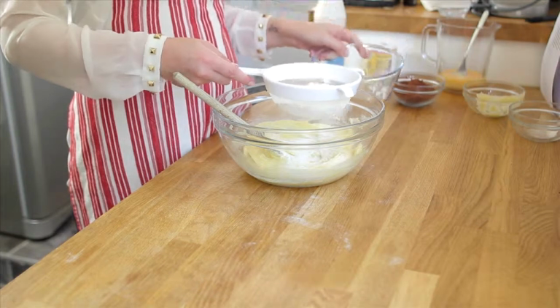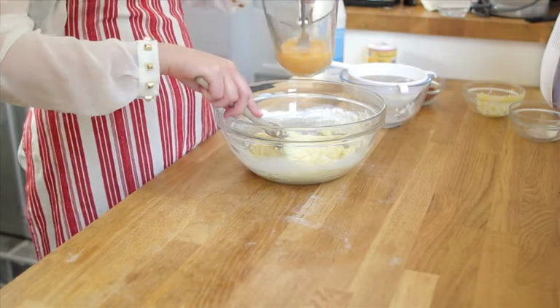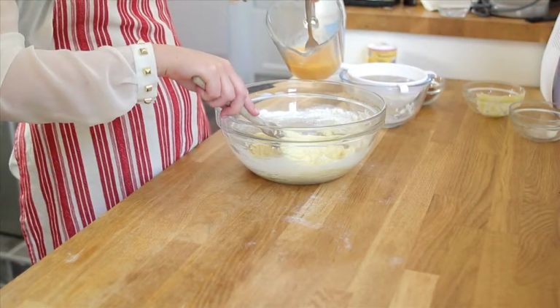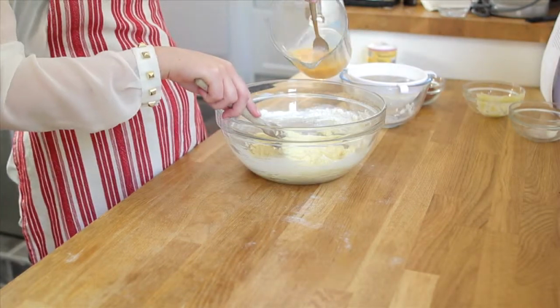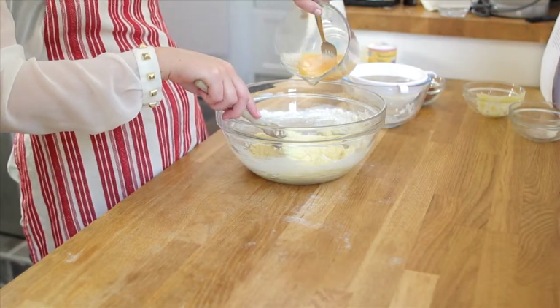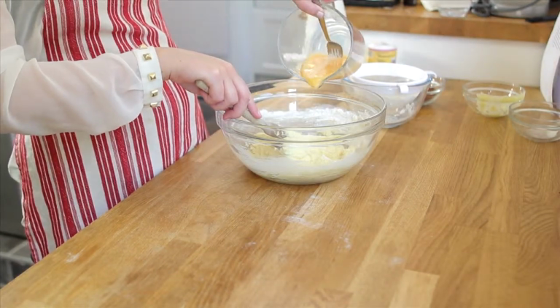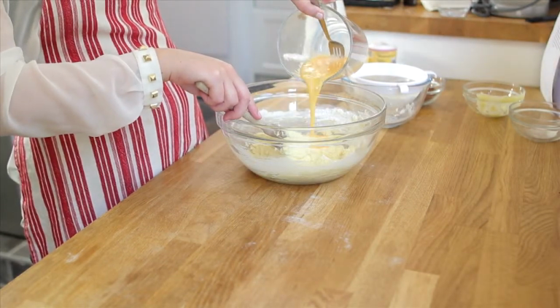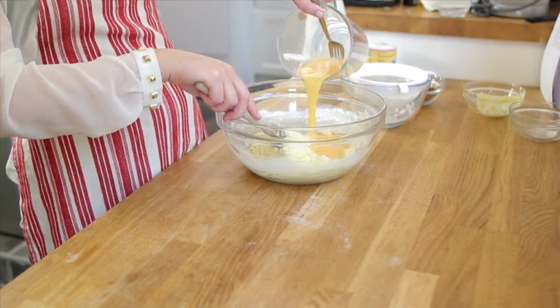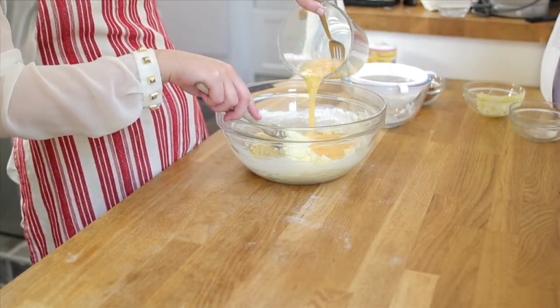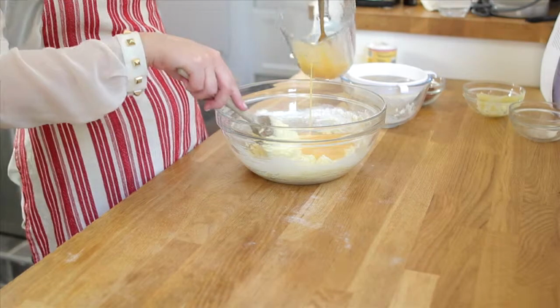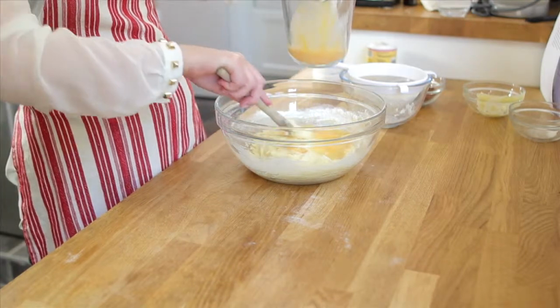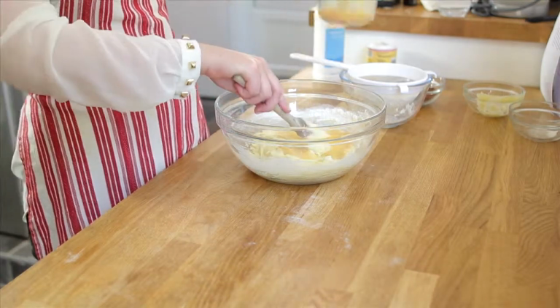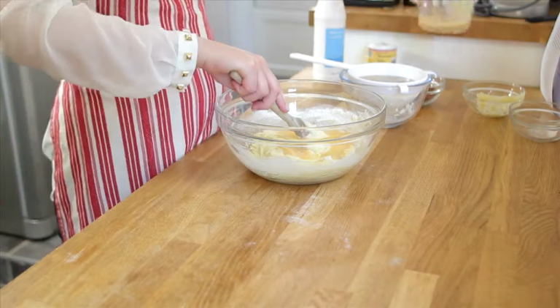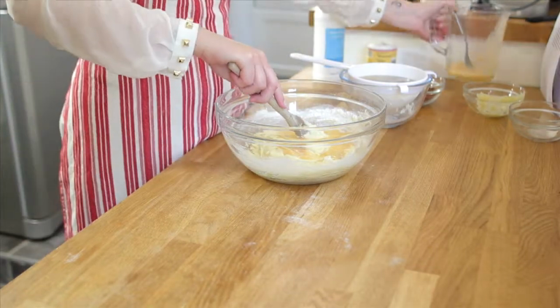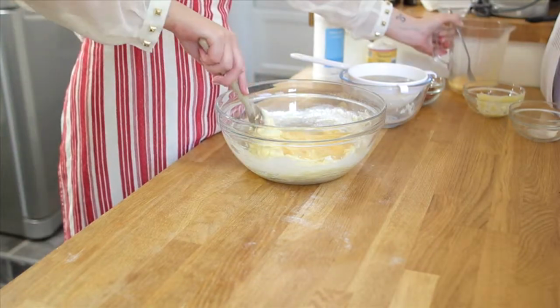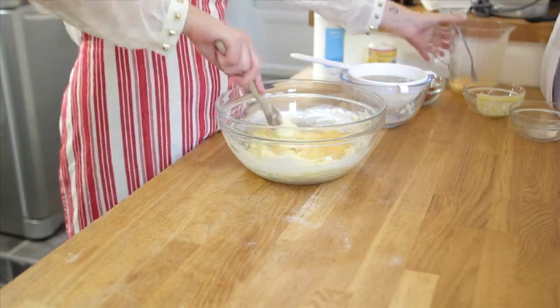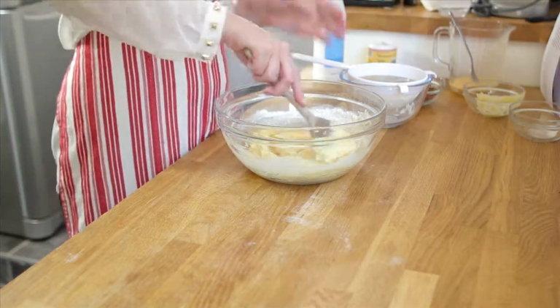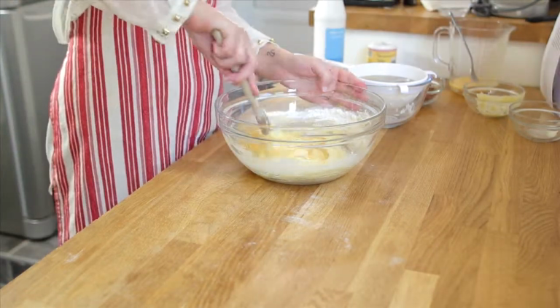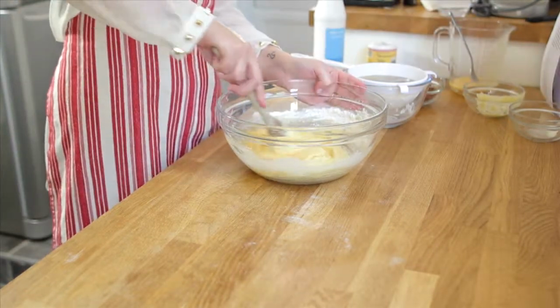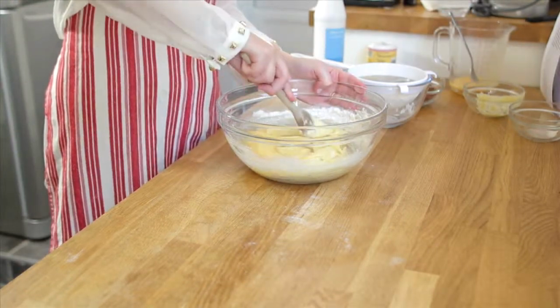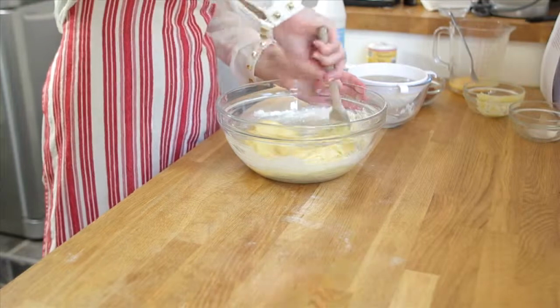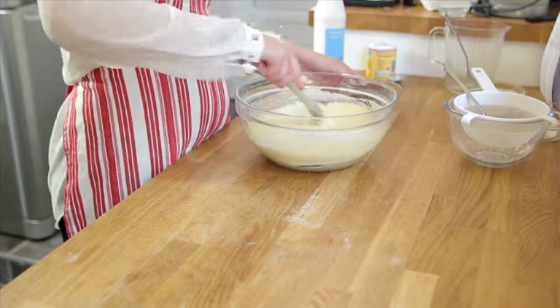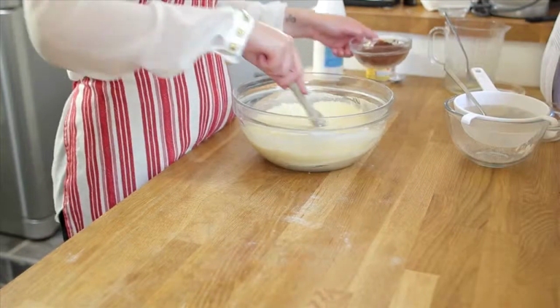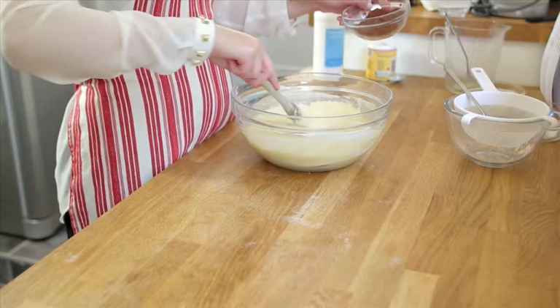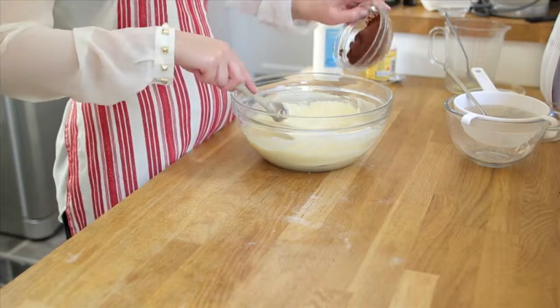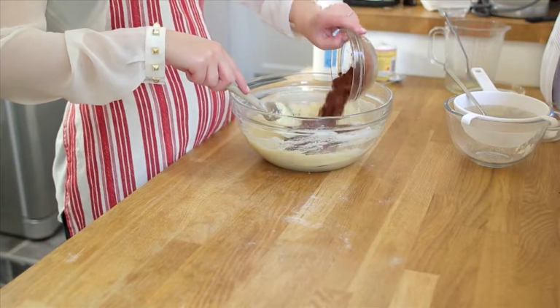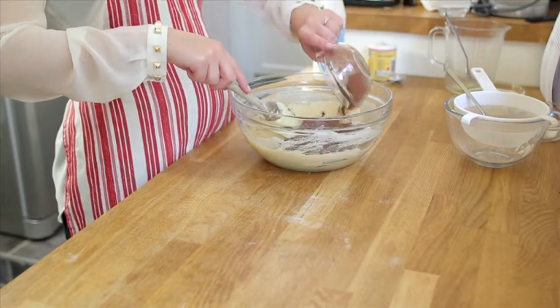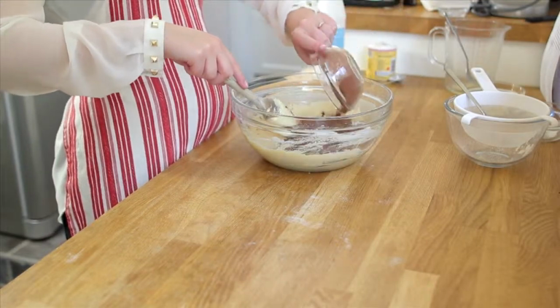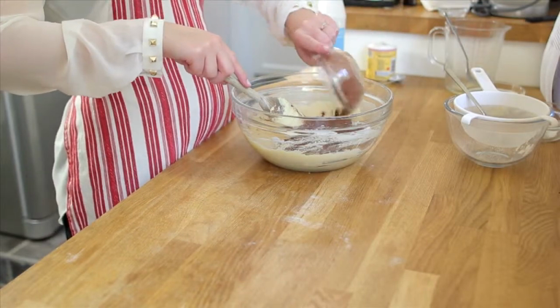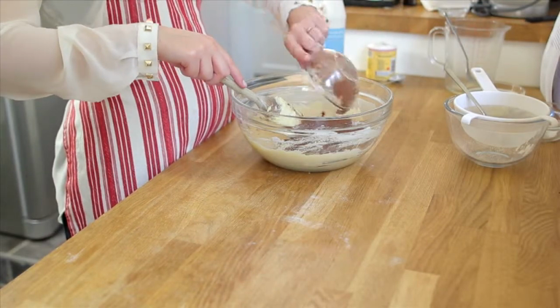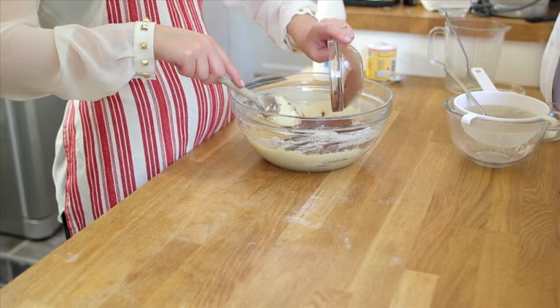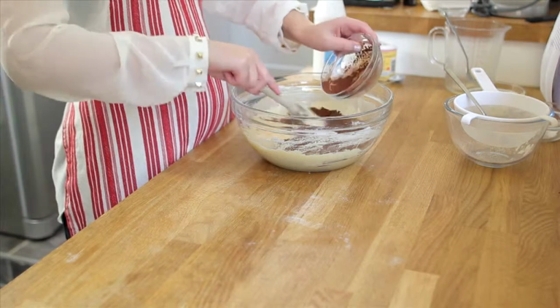So I've put half the flour in, we're going to add half the eggs now, then the rest of the flour and then we'll finish with the rest of the eggs and mix it well. Once that's all mixed together, you'll want to add your cocoa powder and mix well.